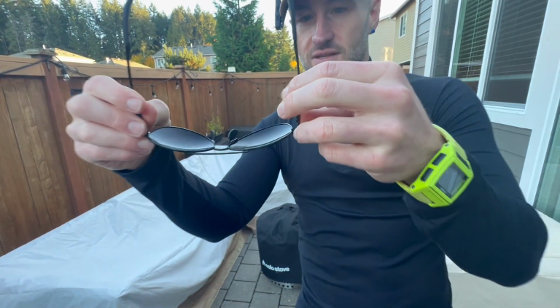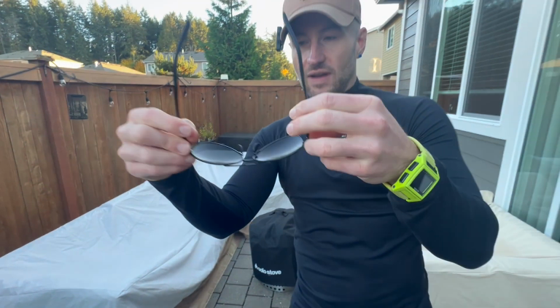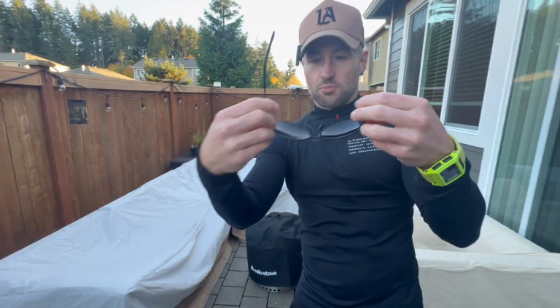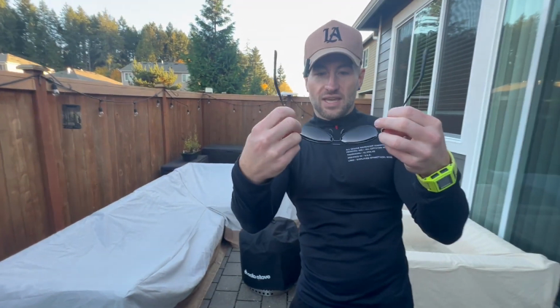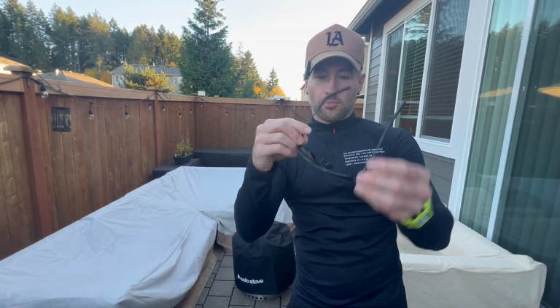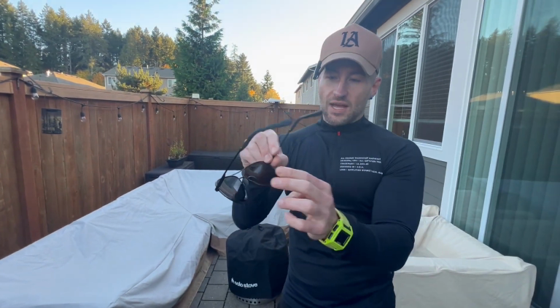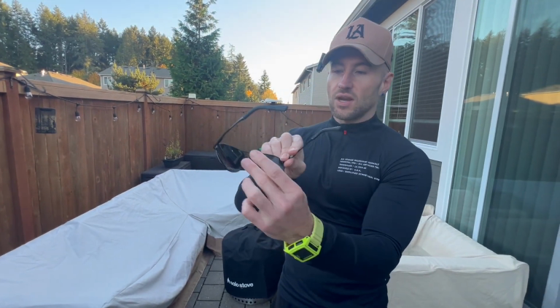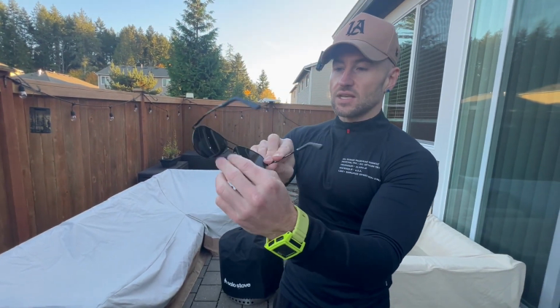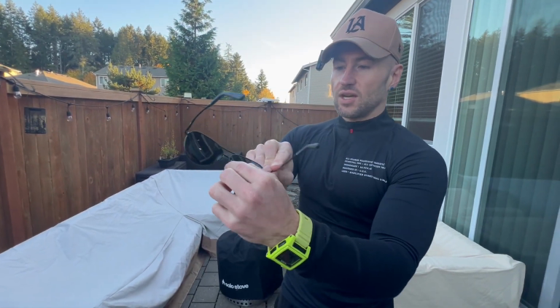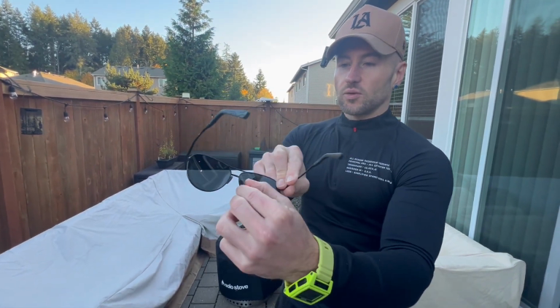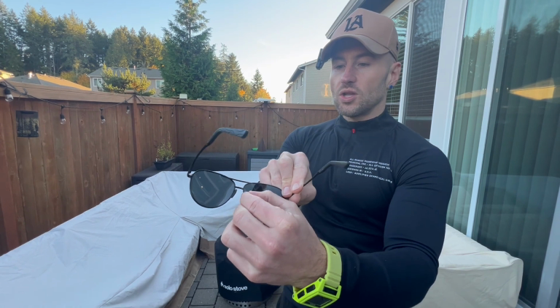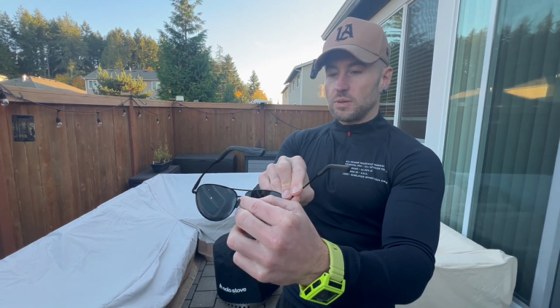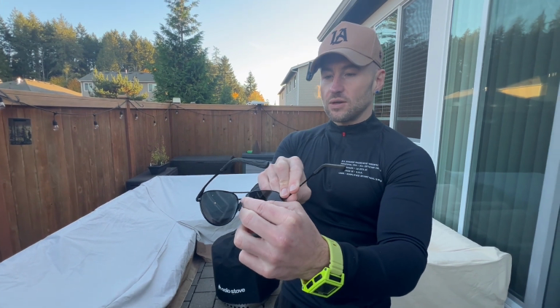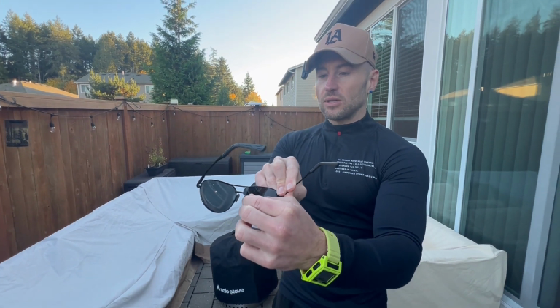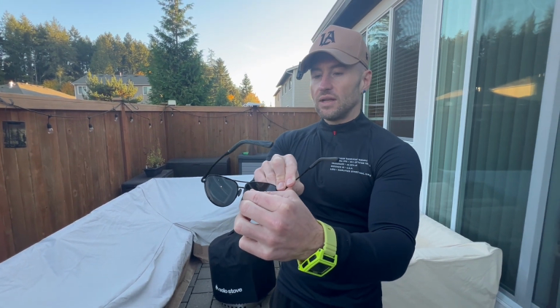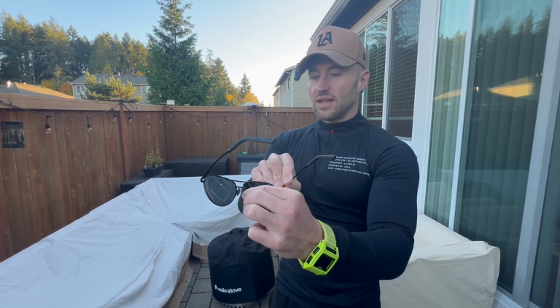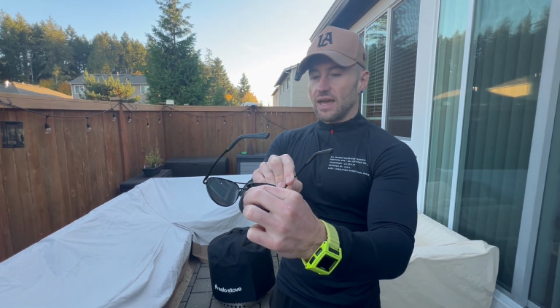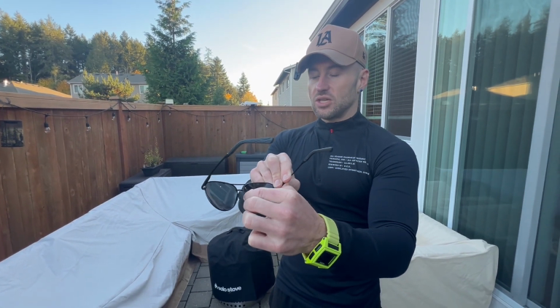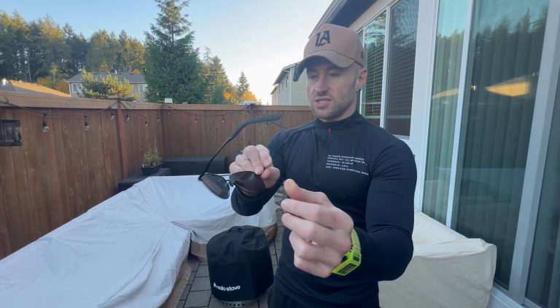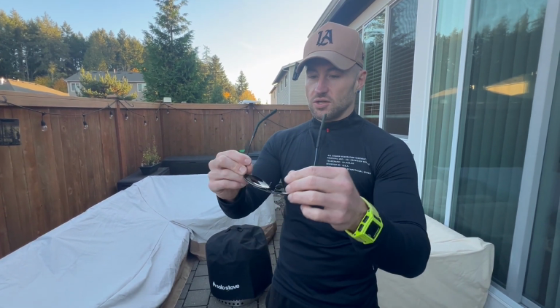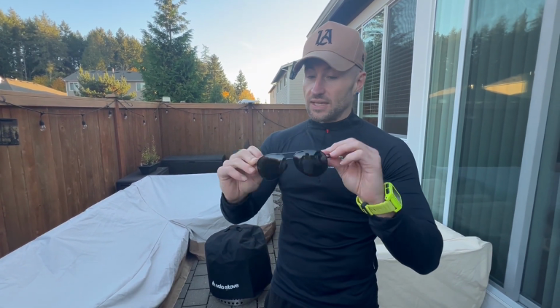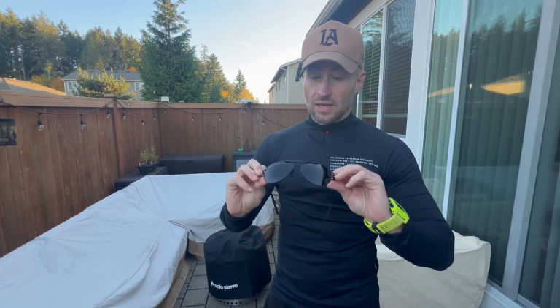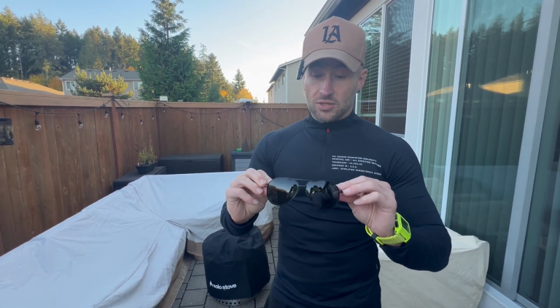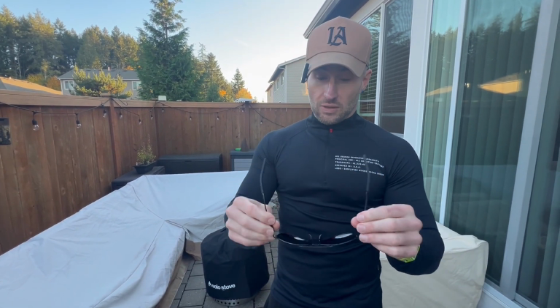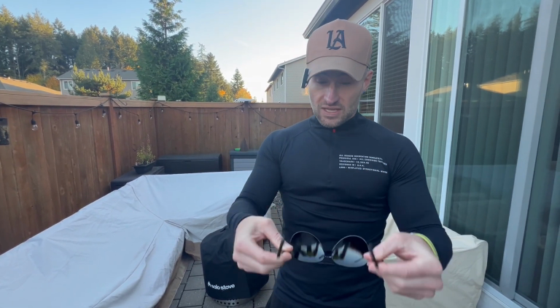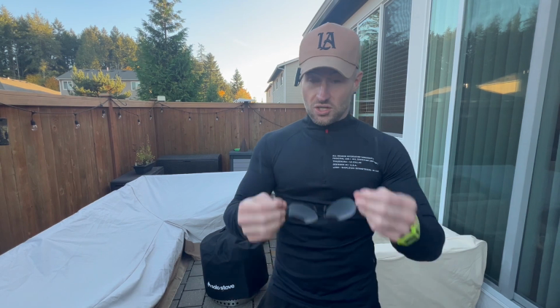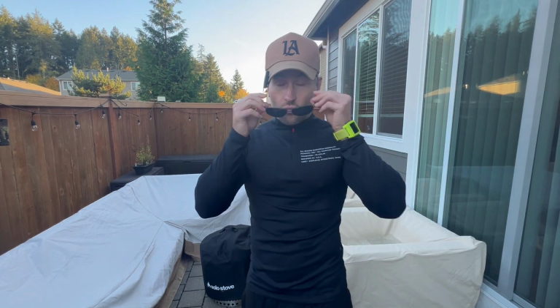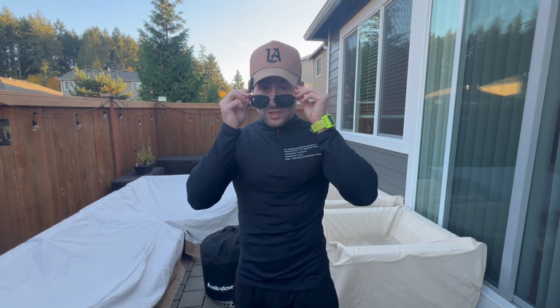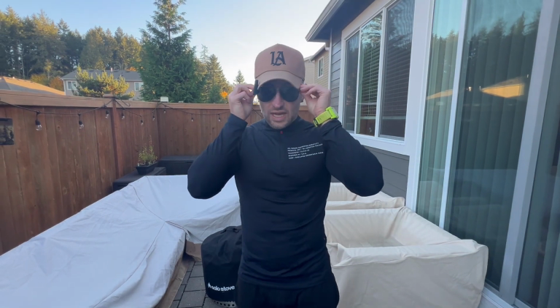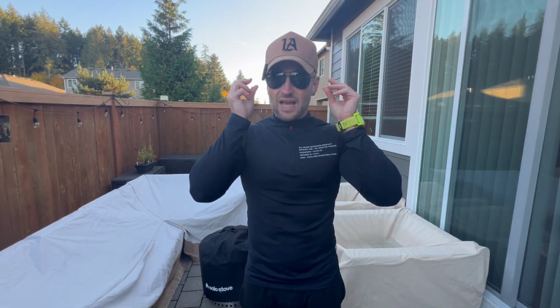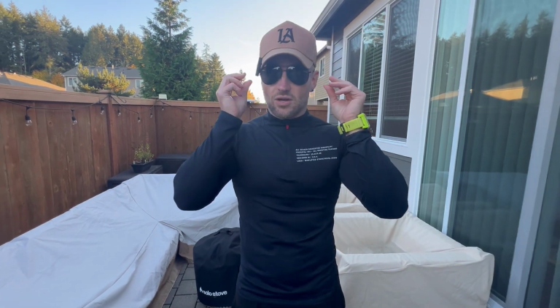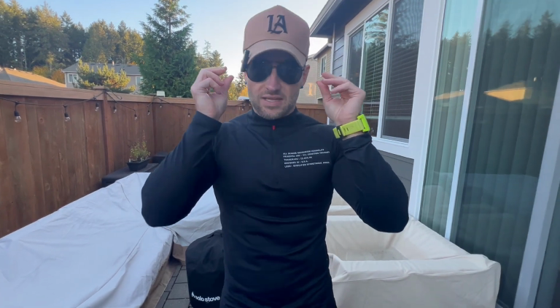You've got the spring hinge on both sides, and there's a nice comfortable nose piece in the middle that can be adjusted to your liking. These are just really nice sunglasses.